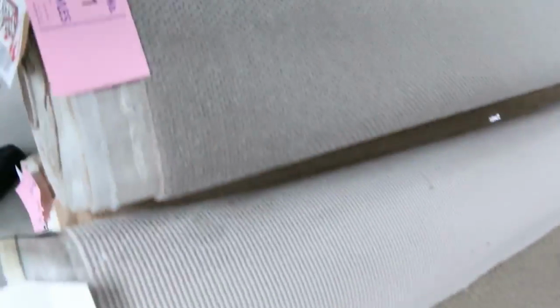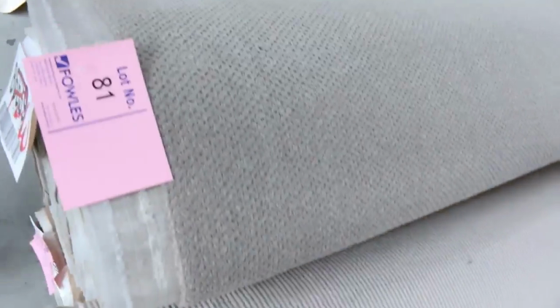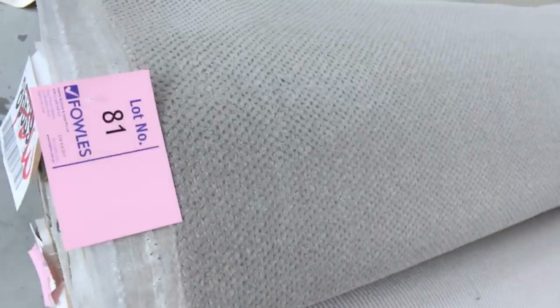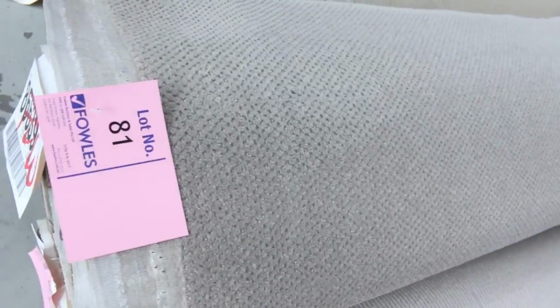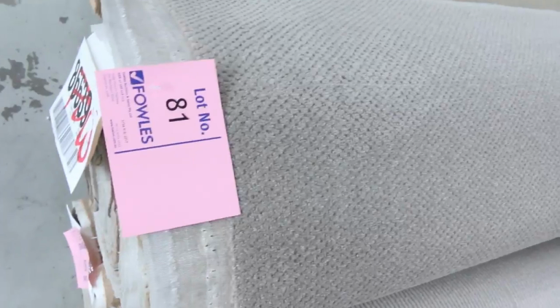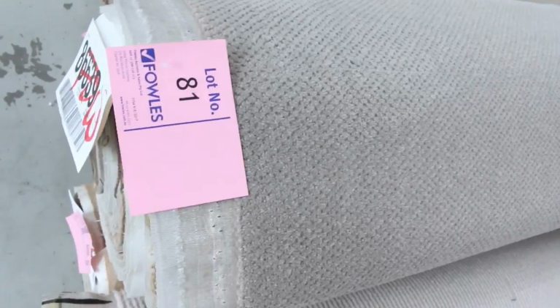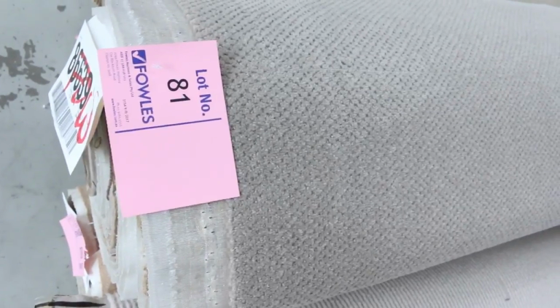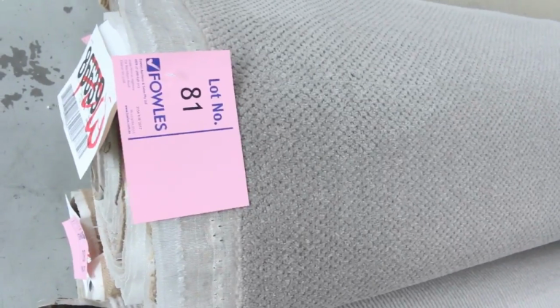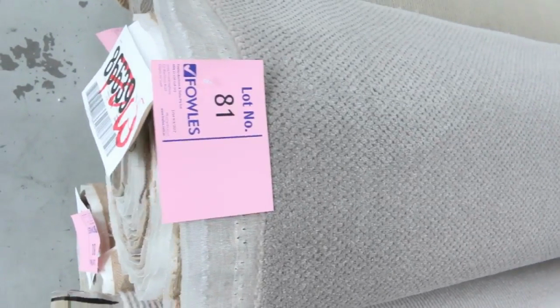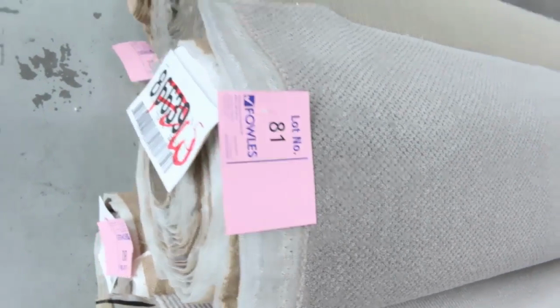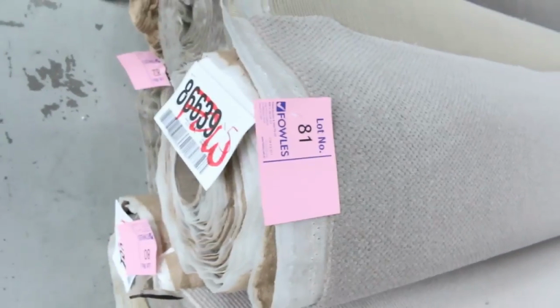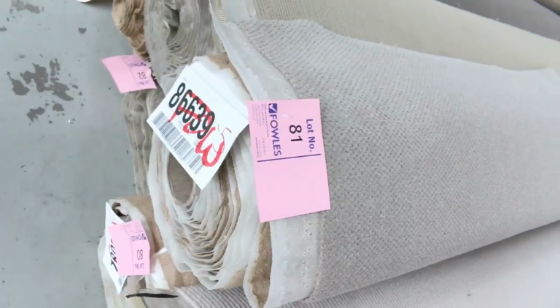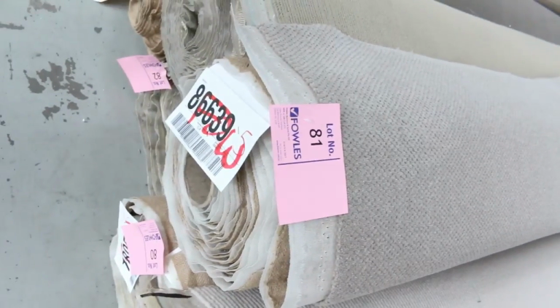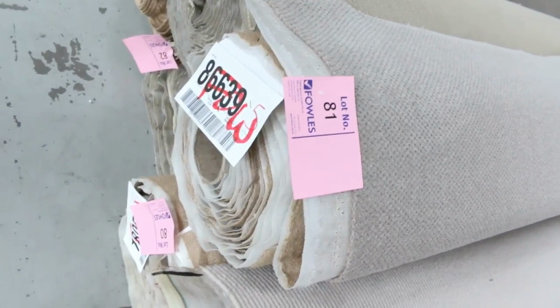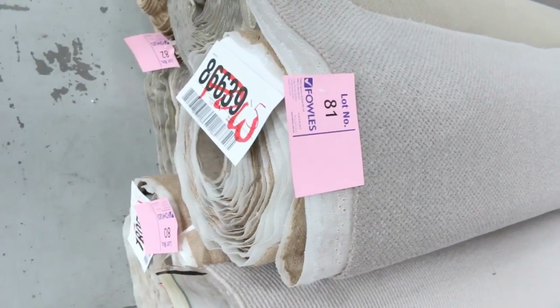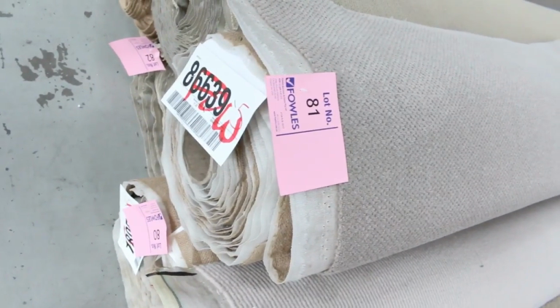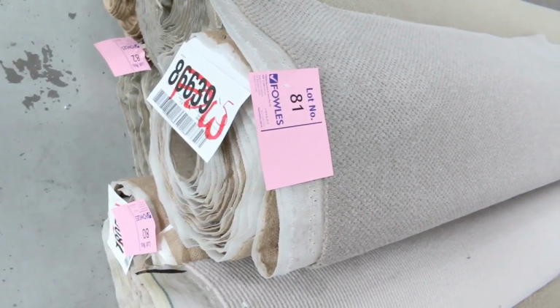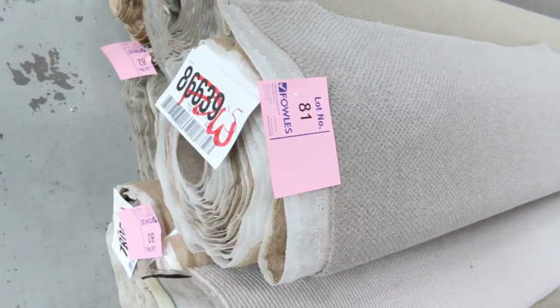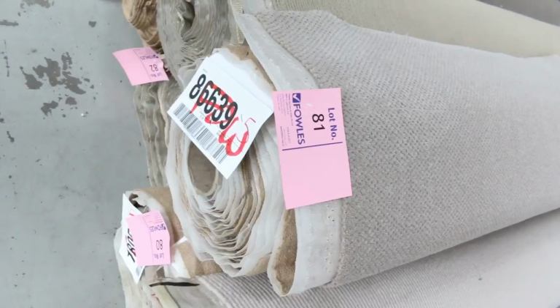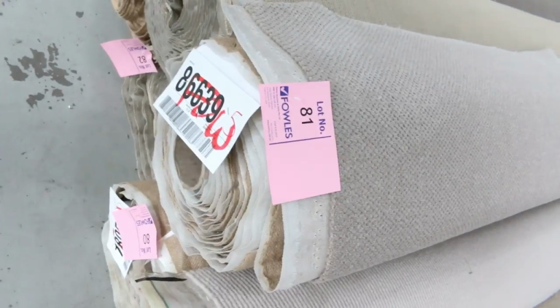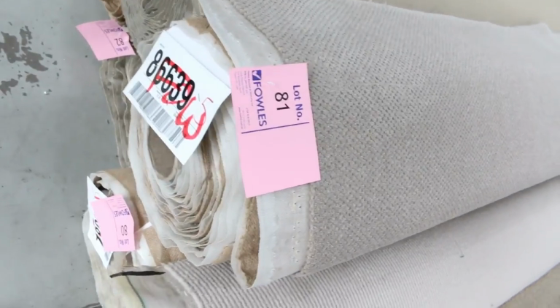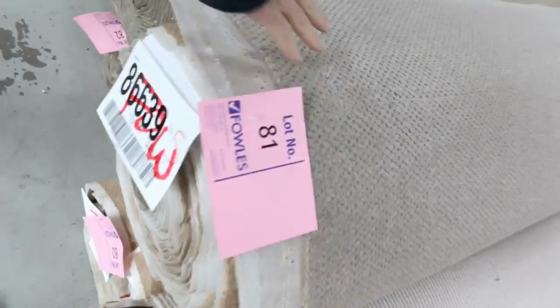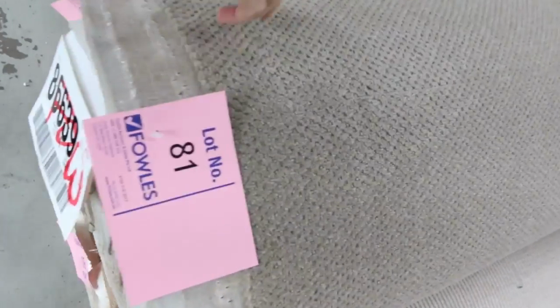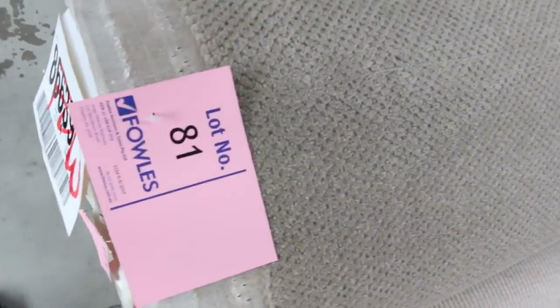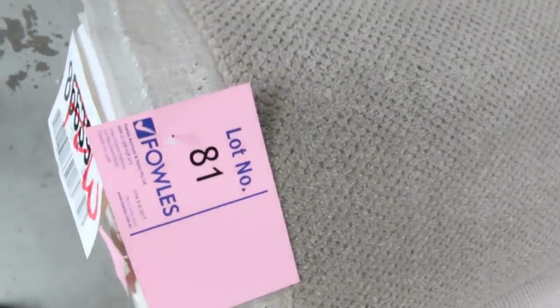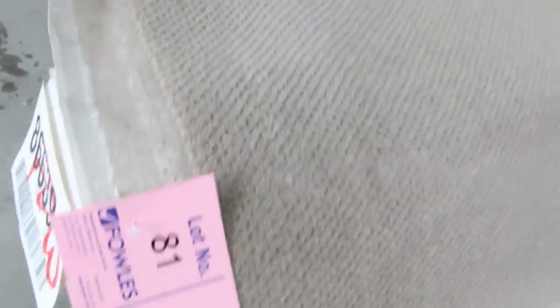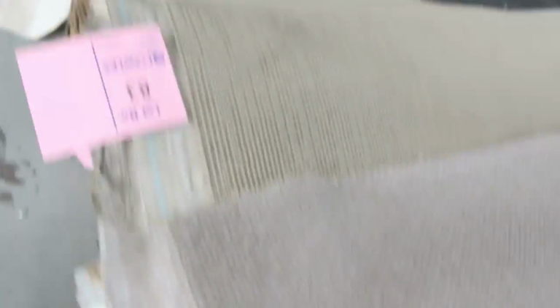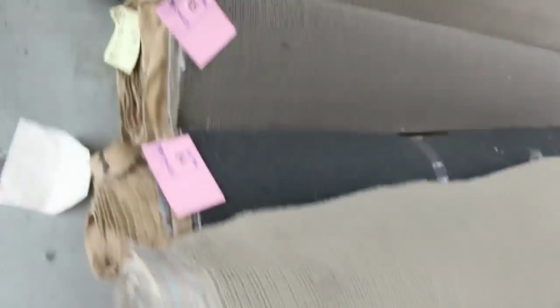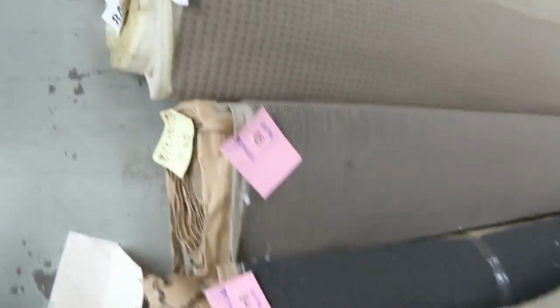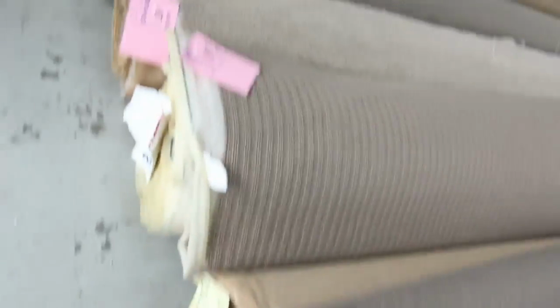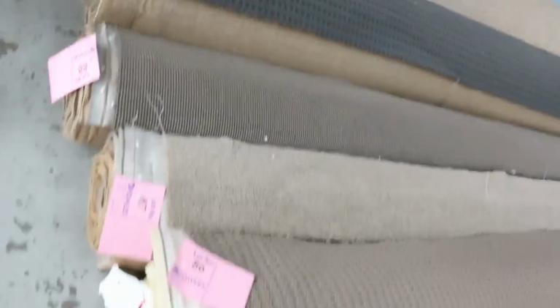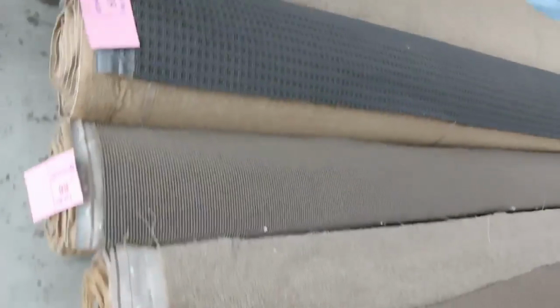All these loop piles generally sell for around about $25 a broadloom meter. Some nice patterned stuff there — a couple of rolls of that one too. Lot numbers 8 and one worth having a look at; that's going to give you a good quantity there, over 20 meters. That's a wool actually, and I reckon around about $30 to $40 through here.